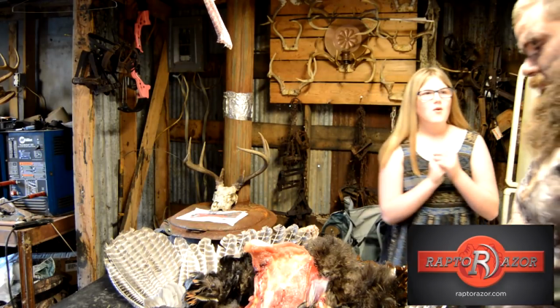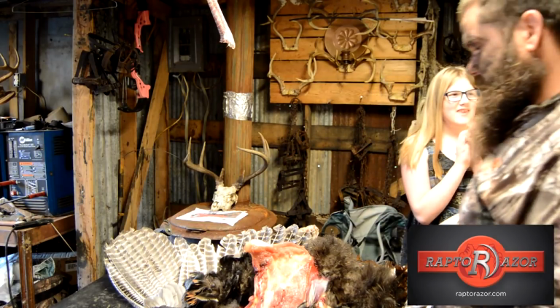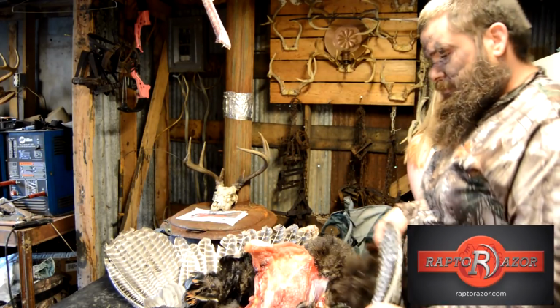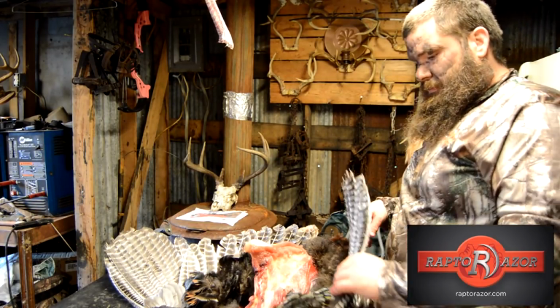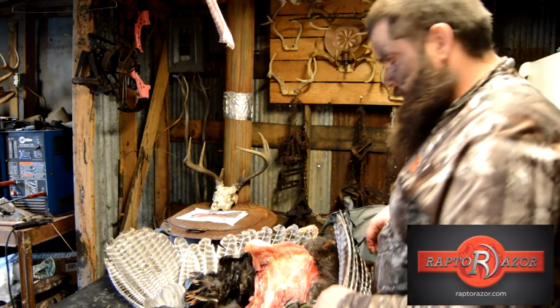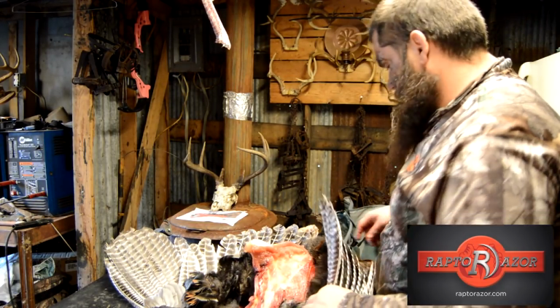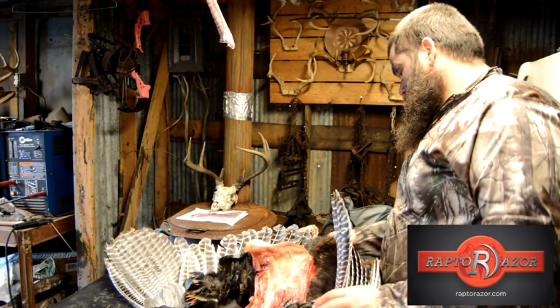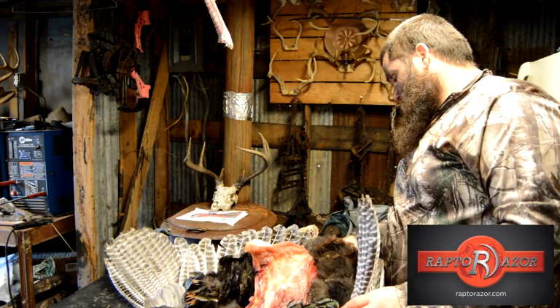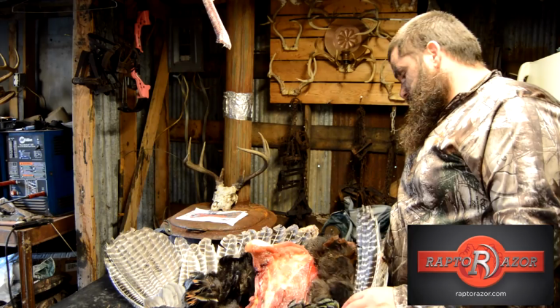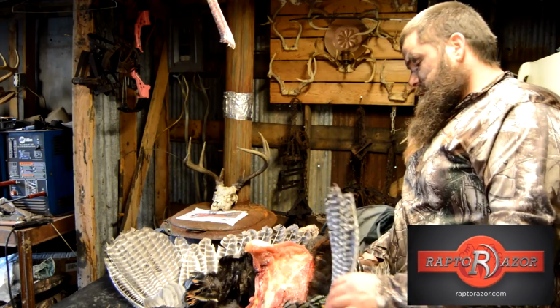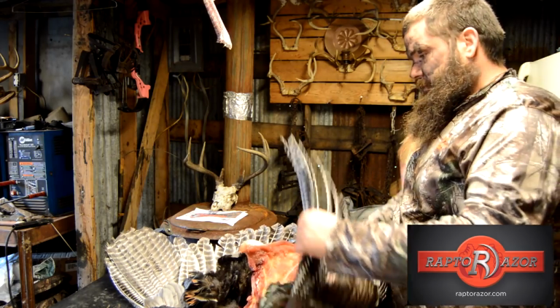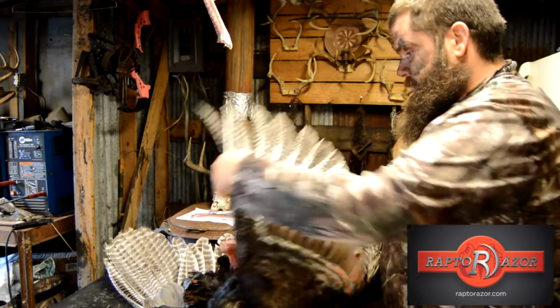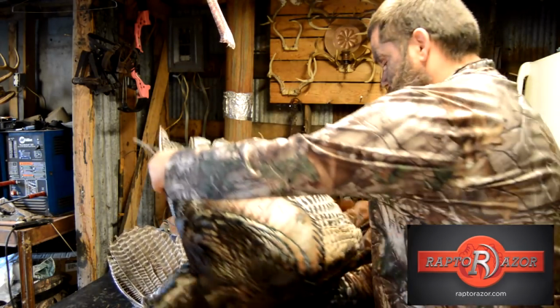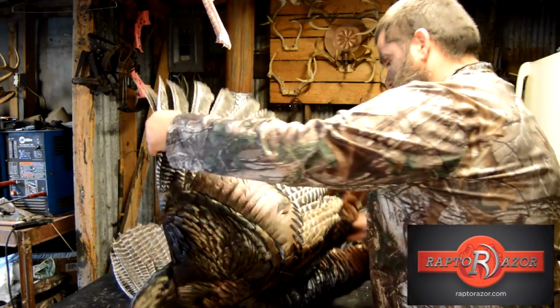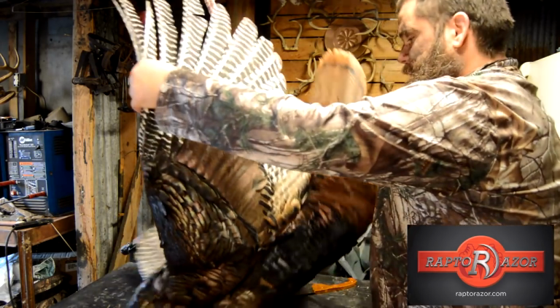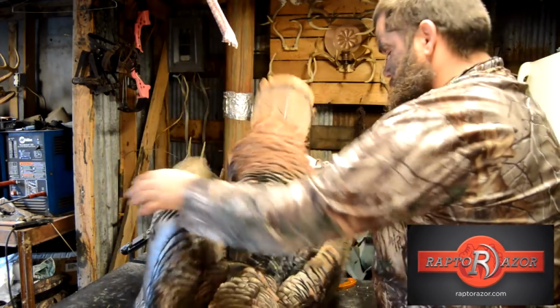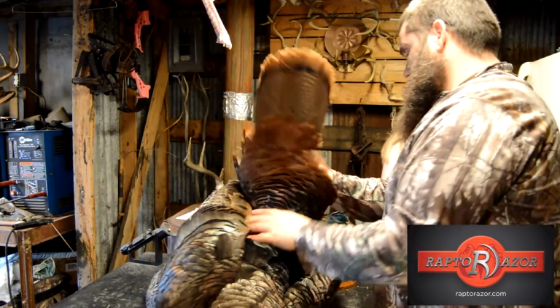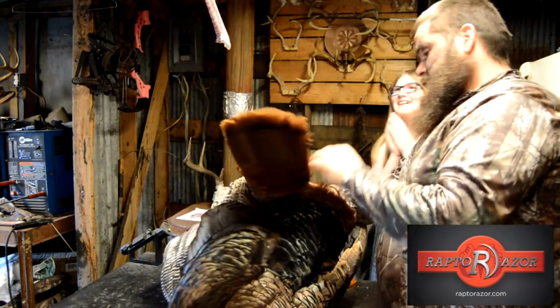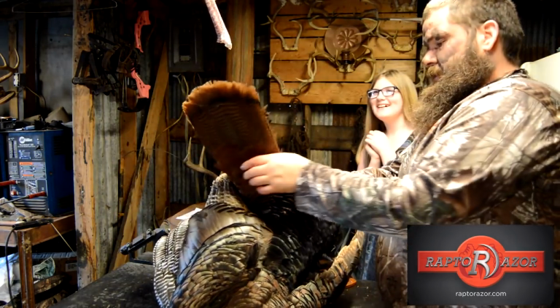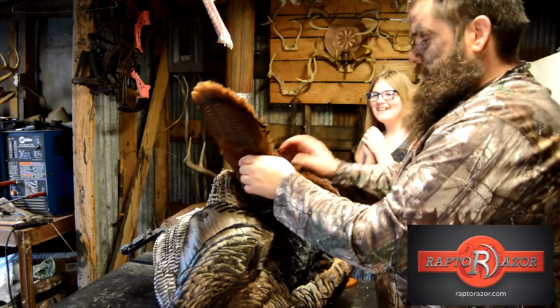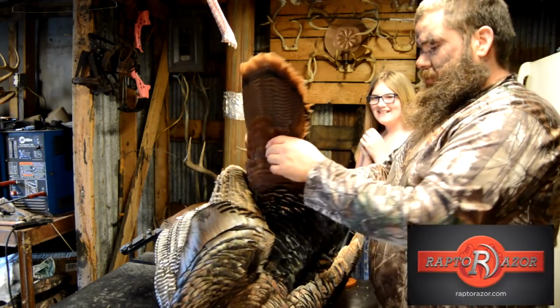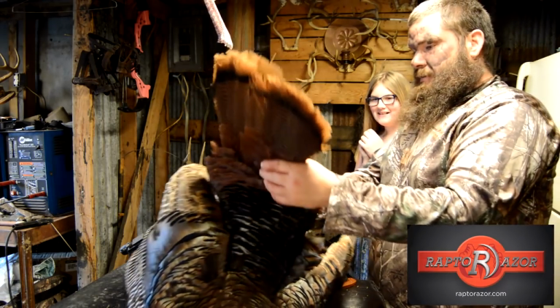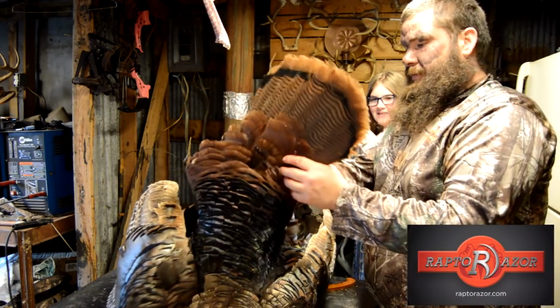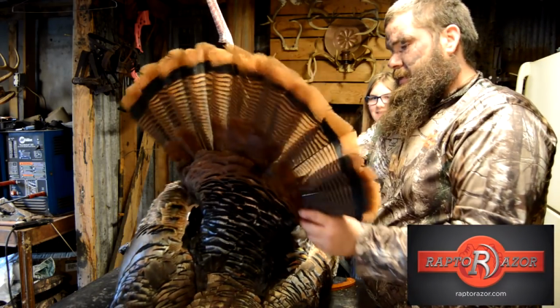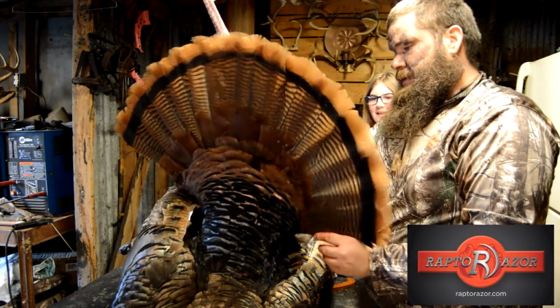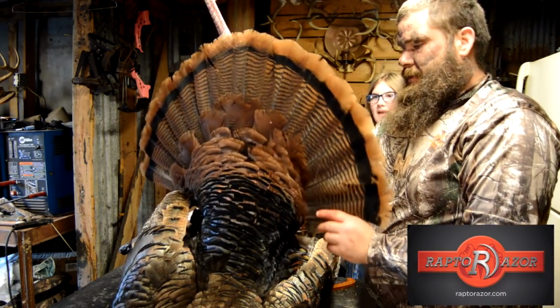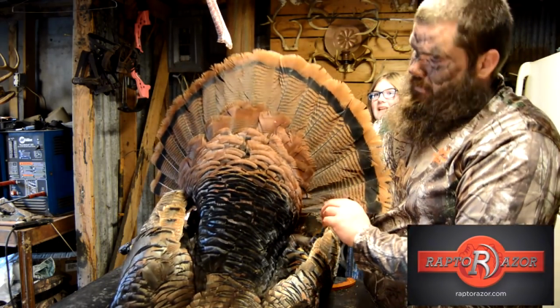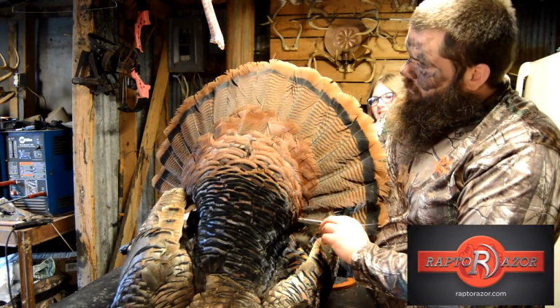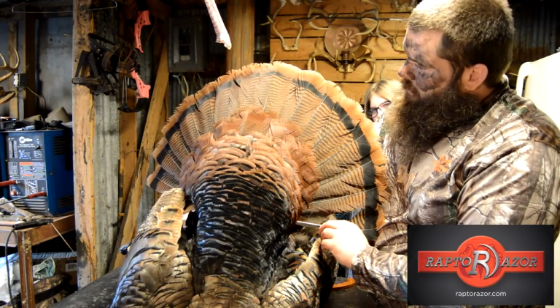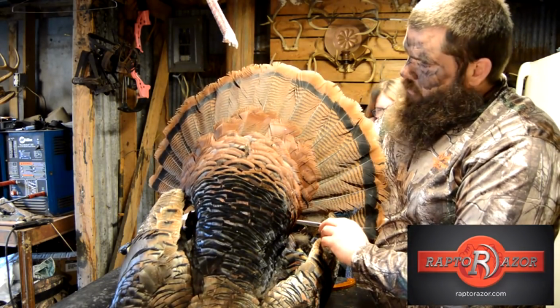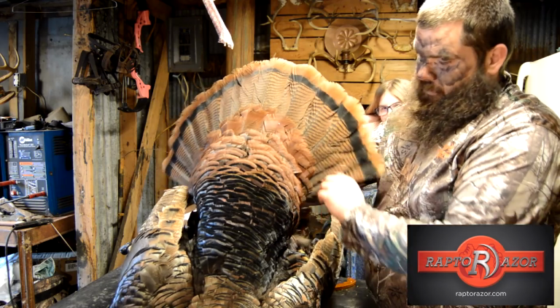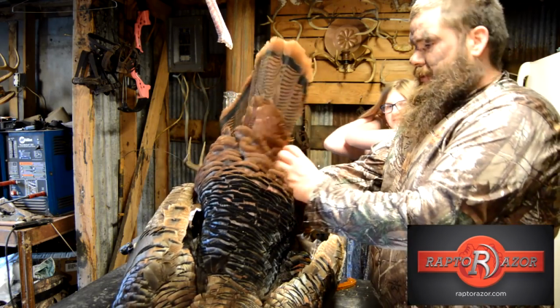Why does the turkey play the drums? Cause he has drumsticks! Of course we're going to have our tail fan too. This one had a beautiful full fan on him.